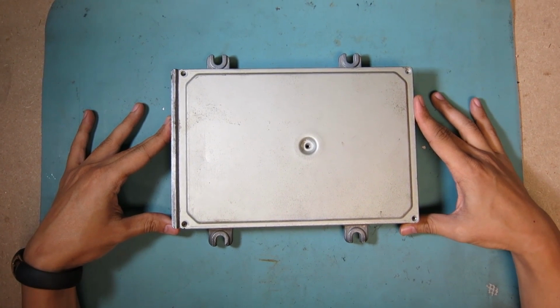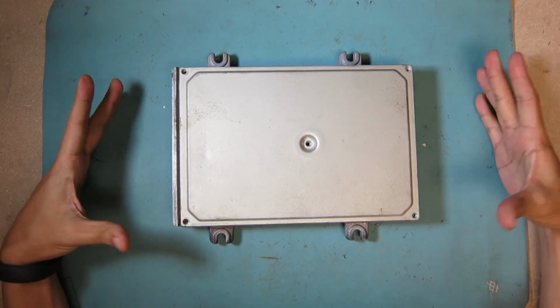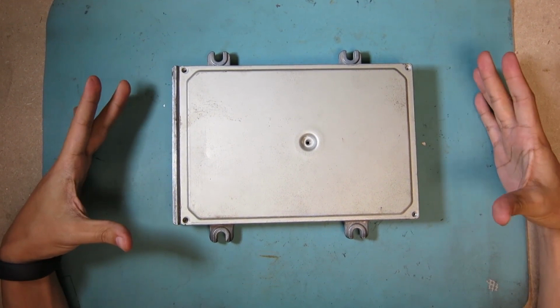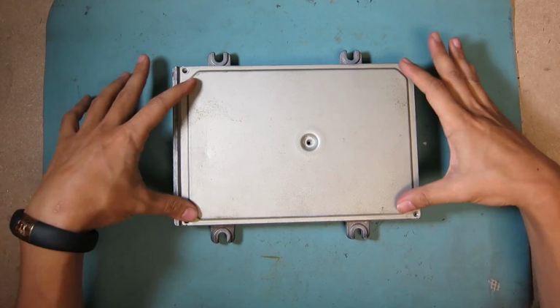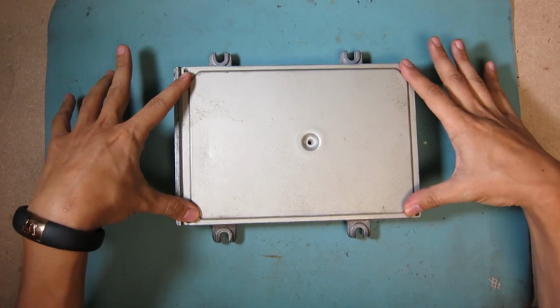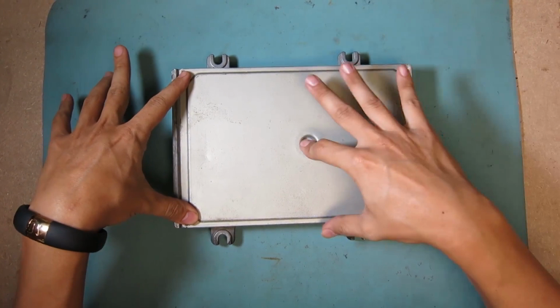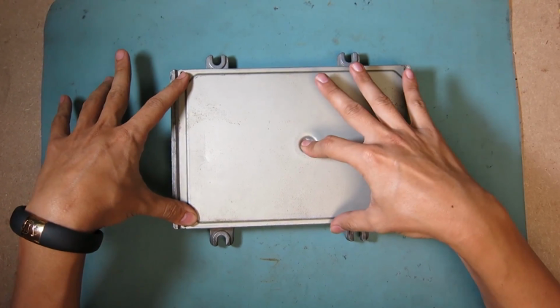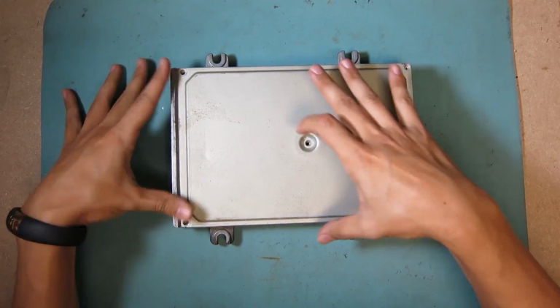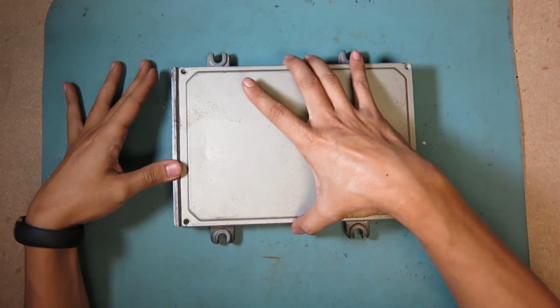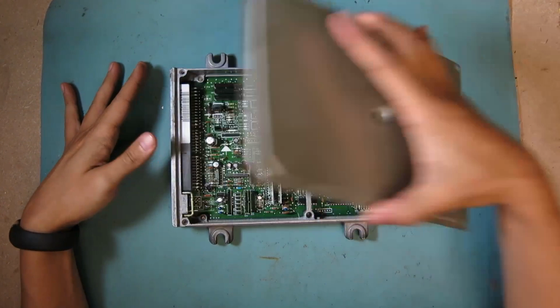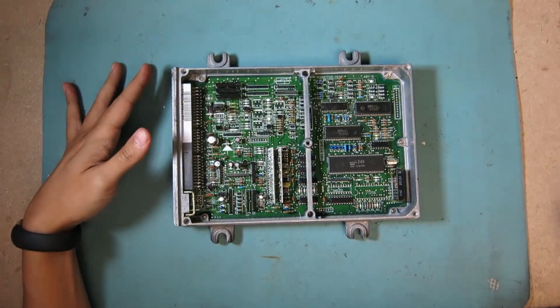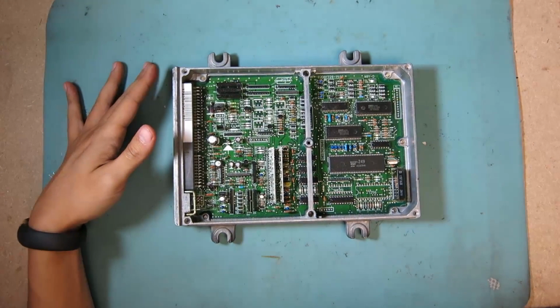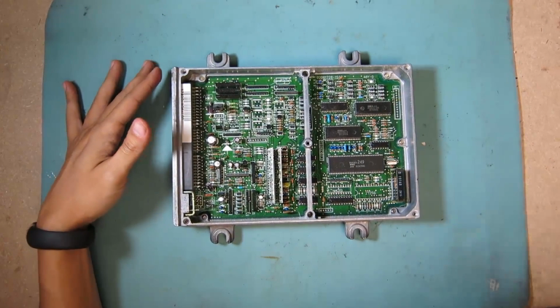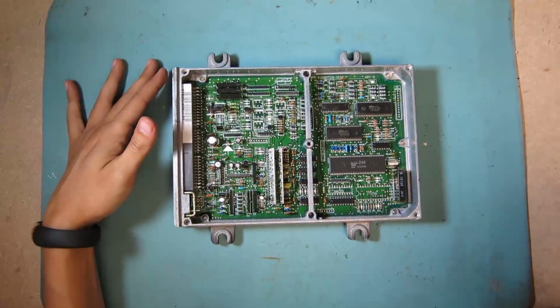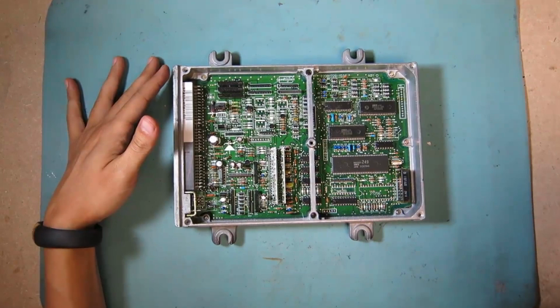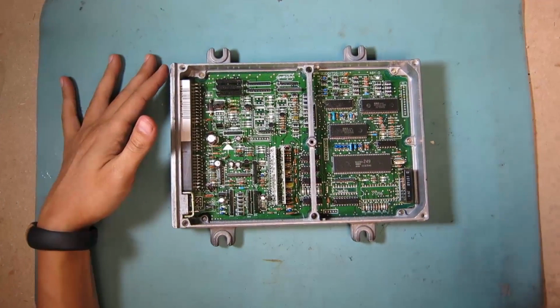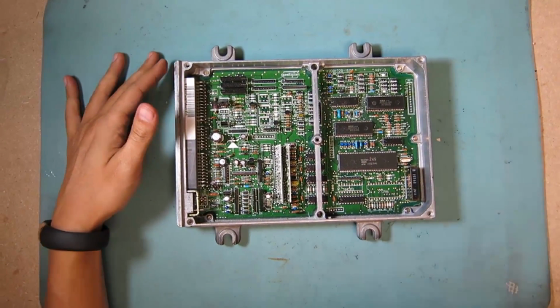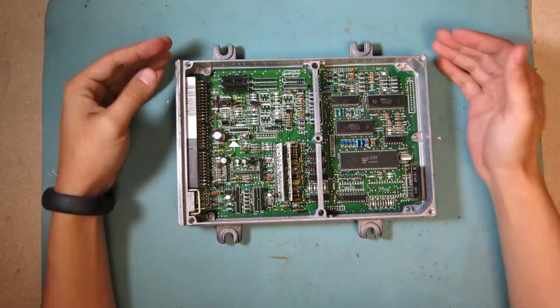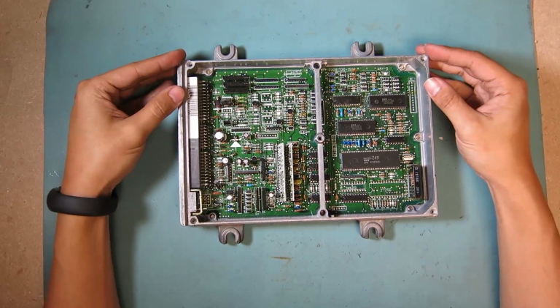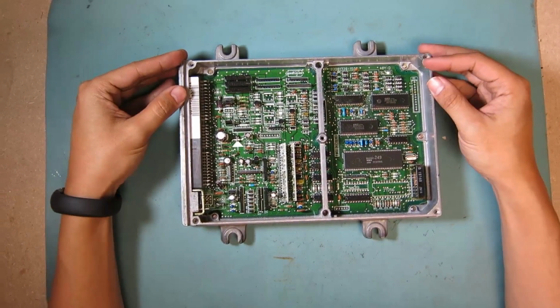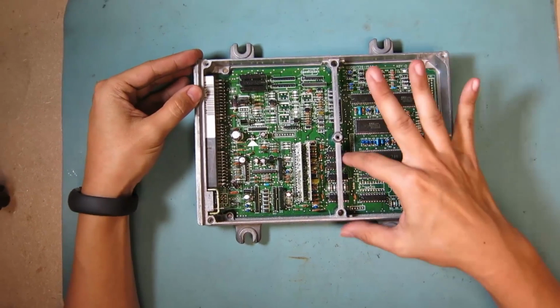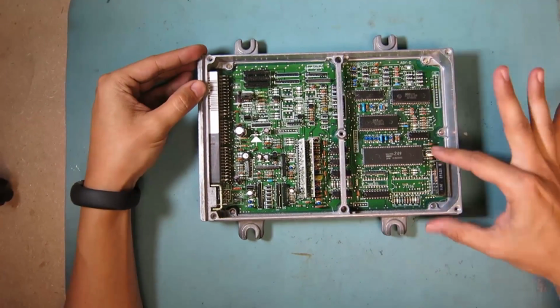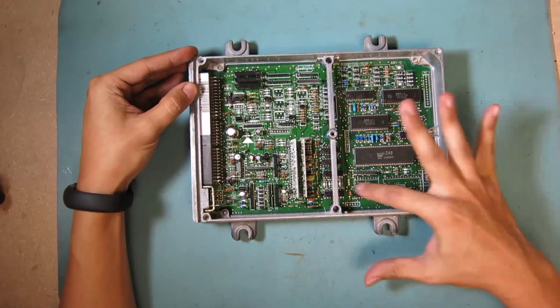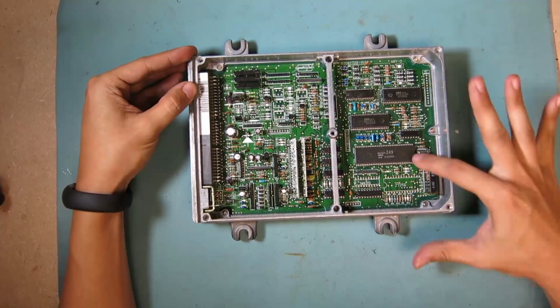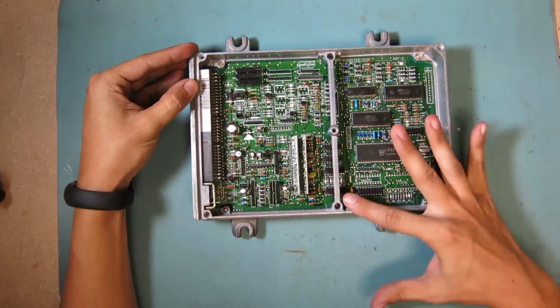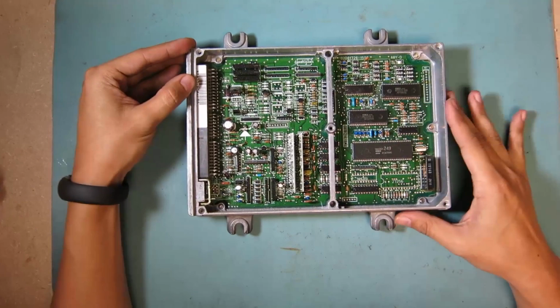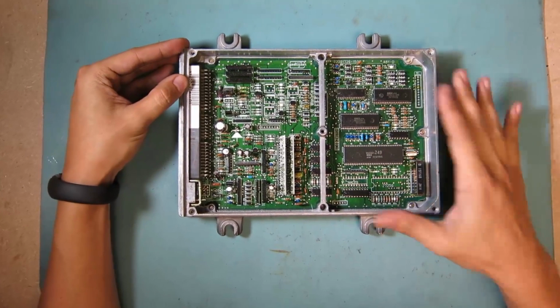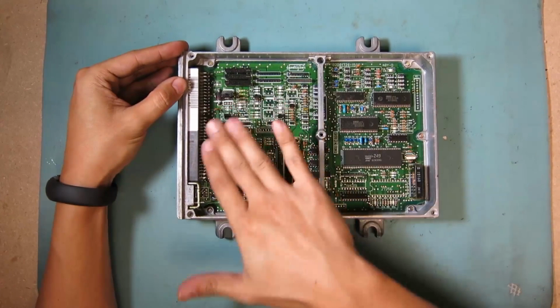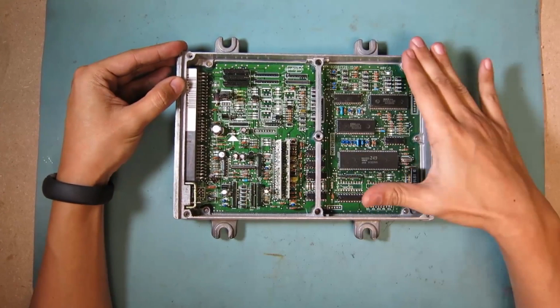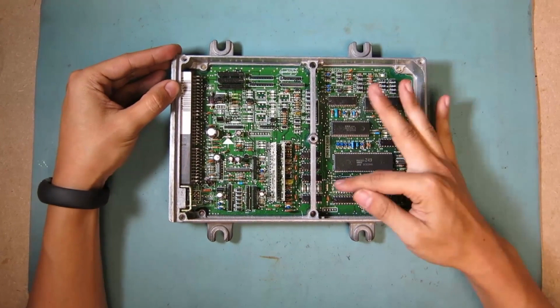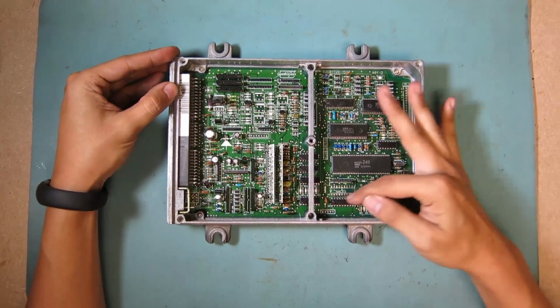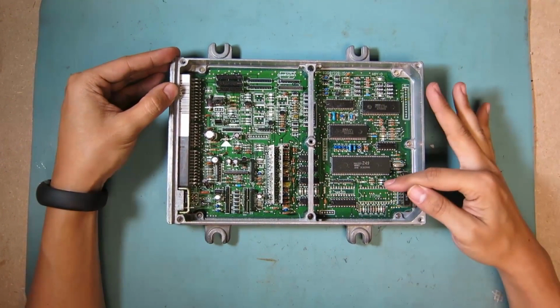Very simple to start — you're going to remove the first five screws, and you're going to remove the cover. I know it looks very complicated, but we're only going to focus on this section right here, so we're not going to be worrying about anything else but only this section right here.